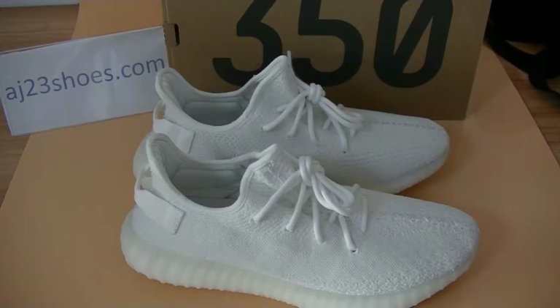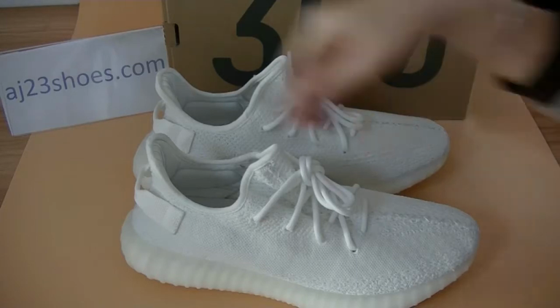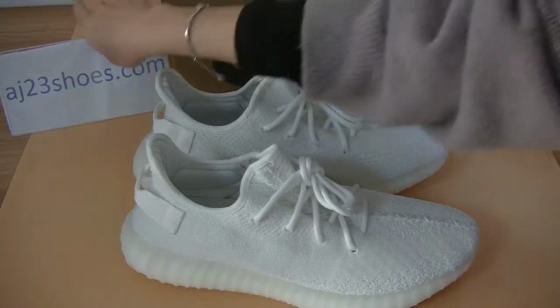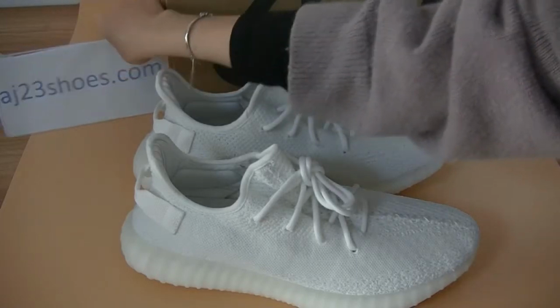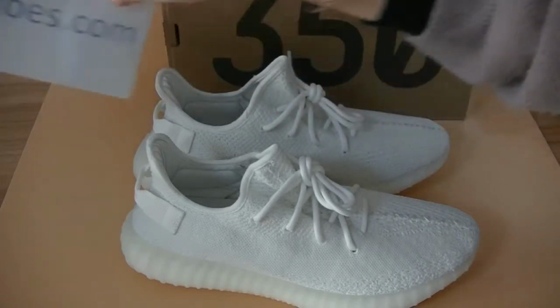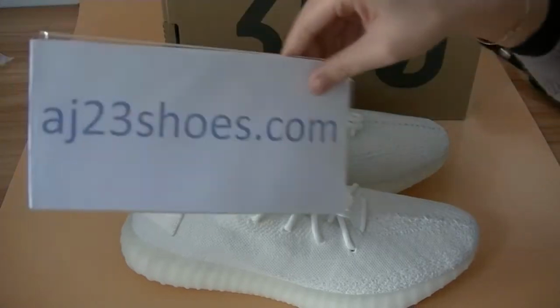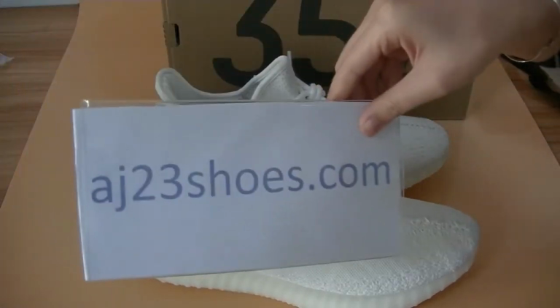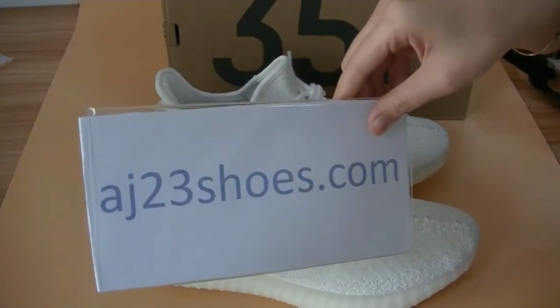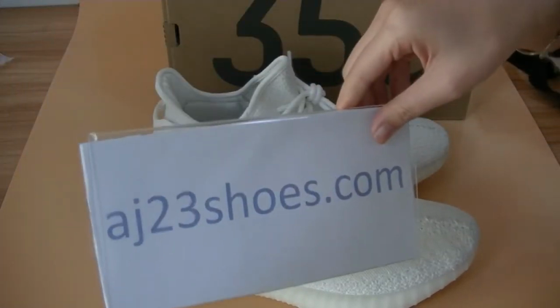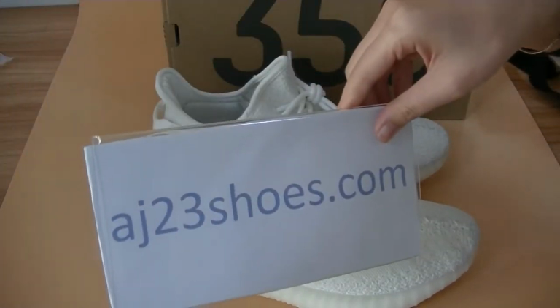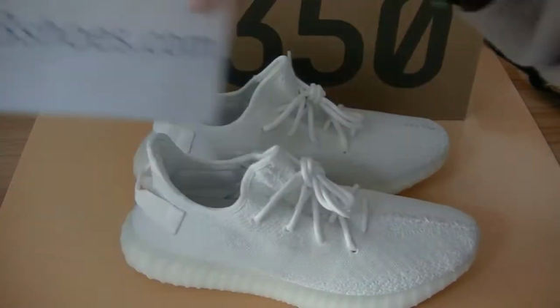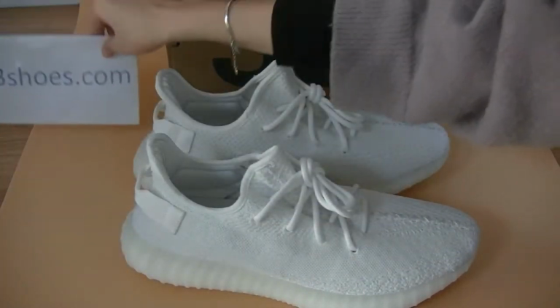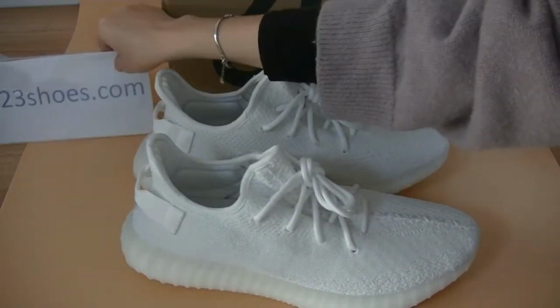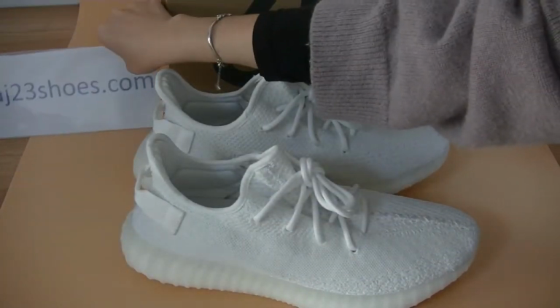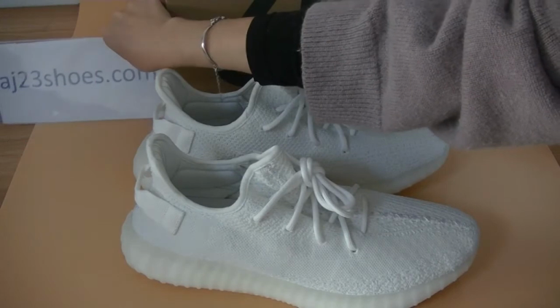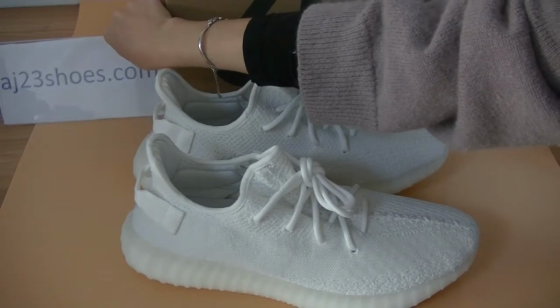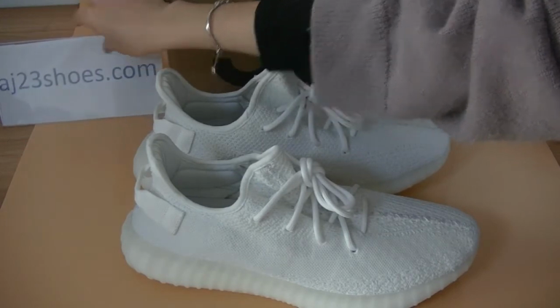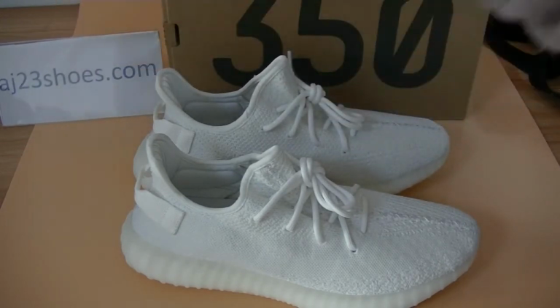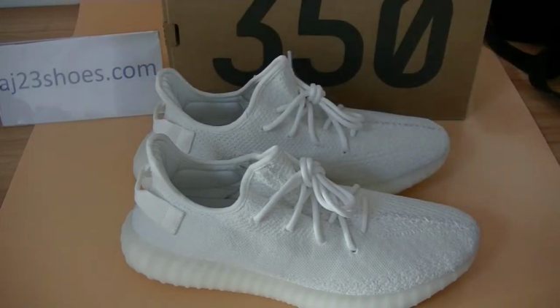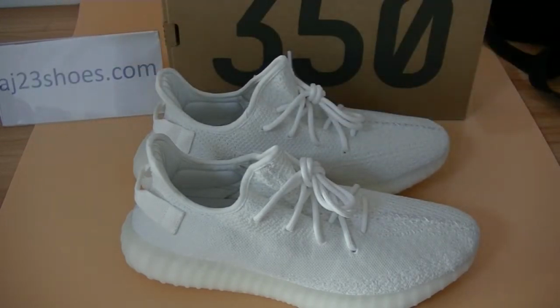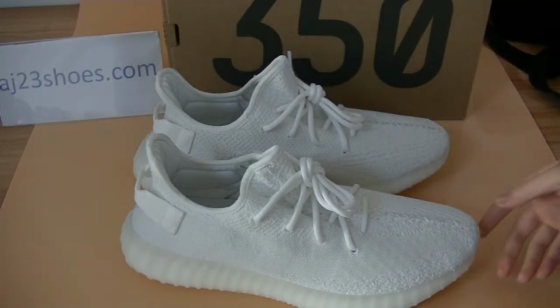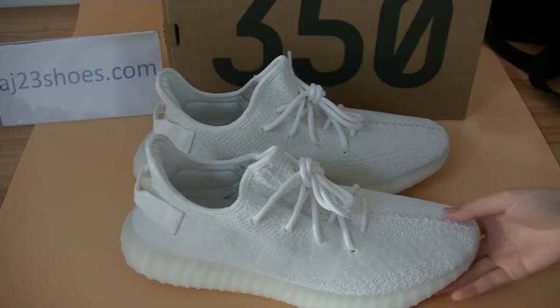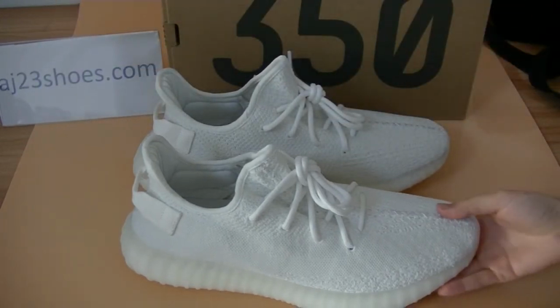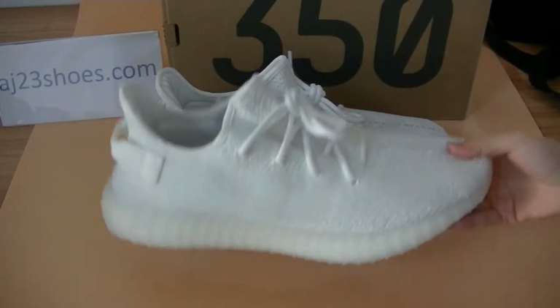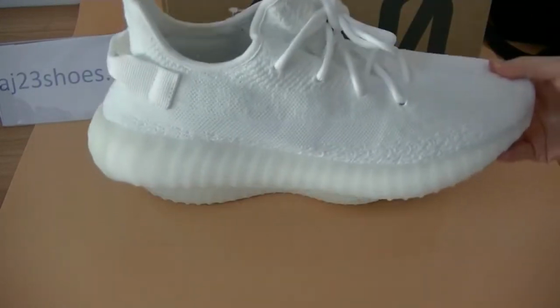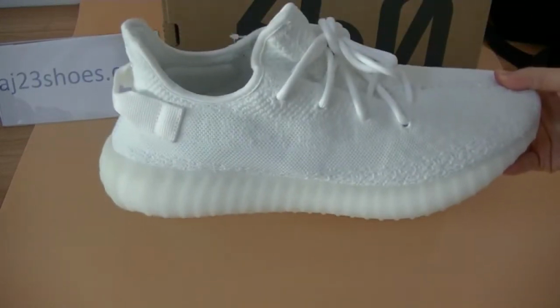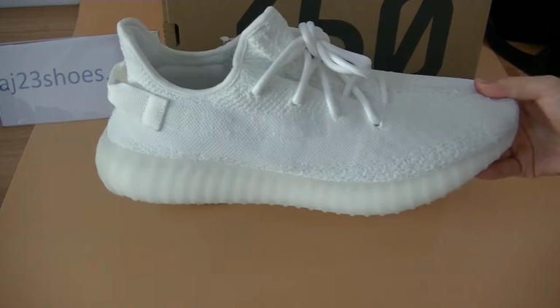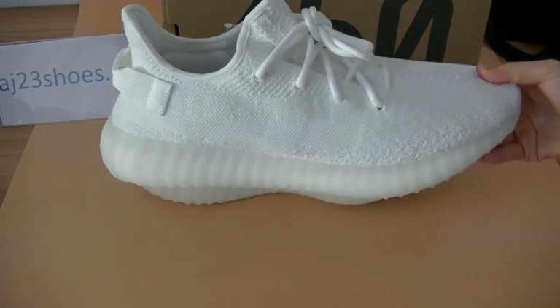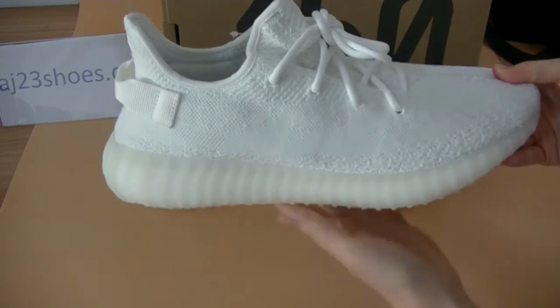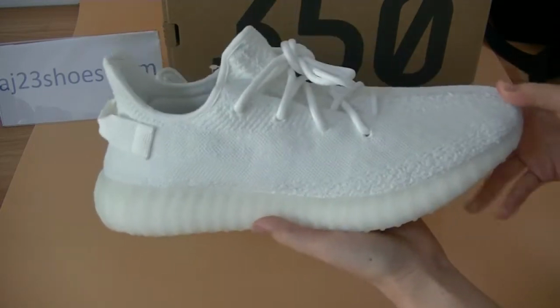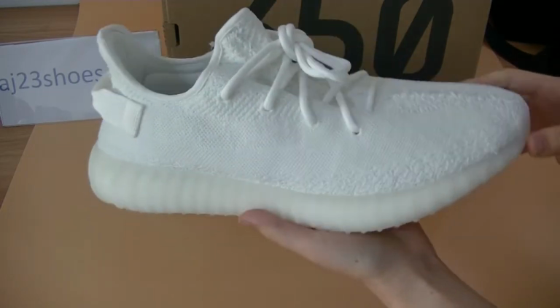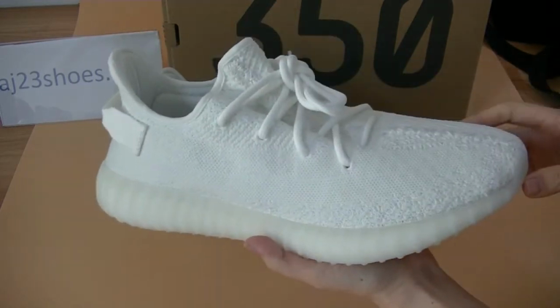What's up YouTube, this is Joy from AJ26suz.com. Today's review, let's check out the new EZ-Booster 350 V2 in the triple white colorway.